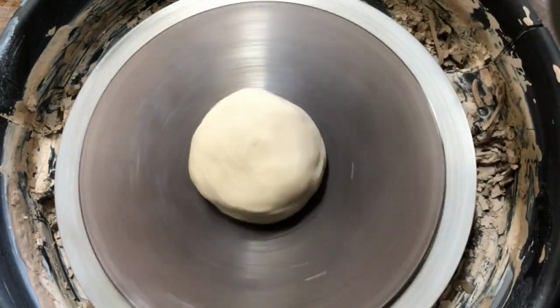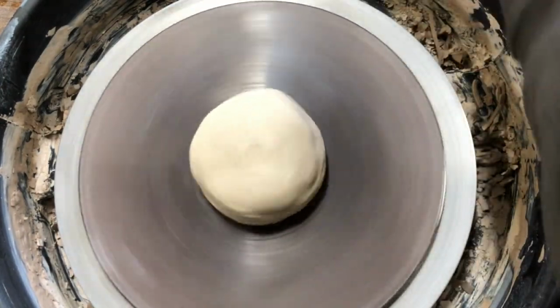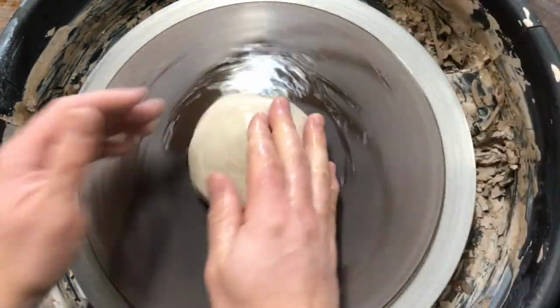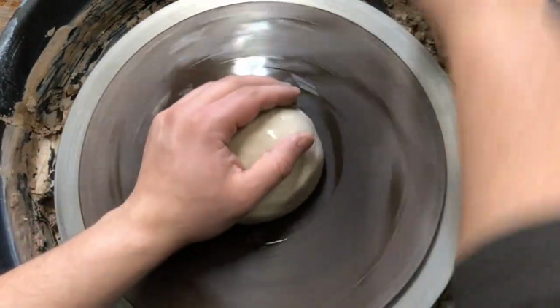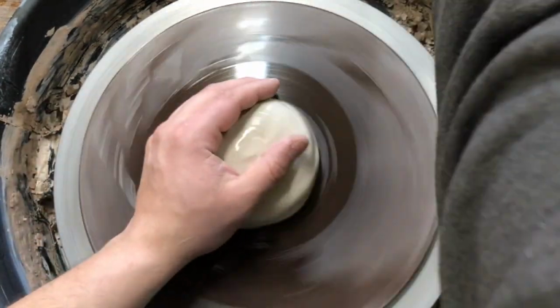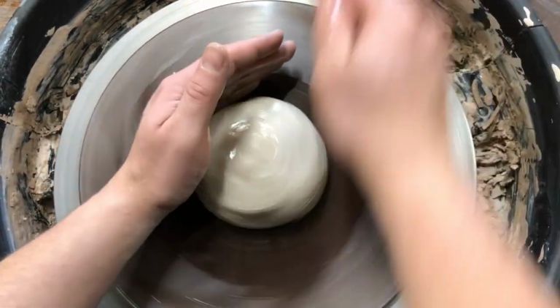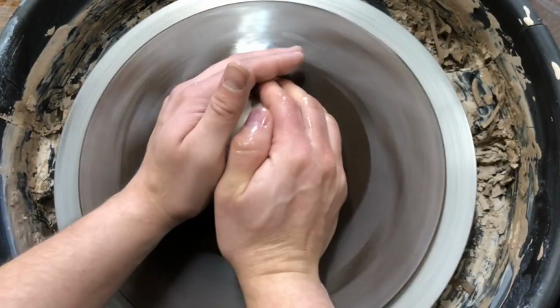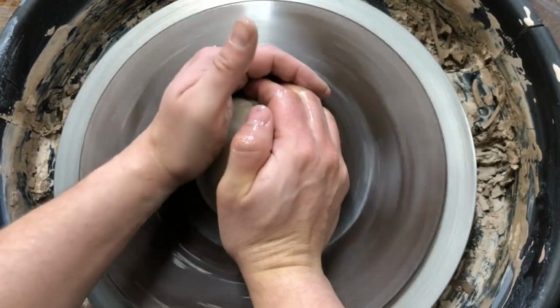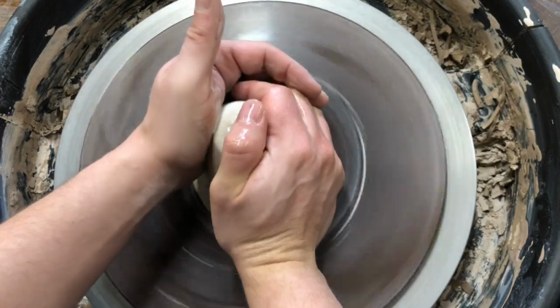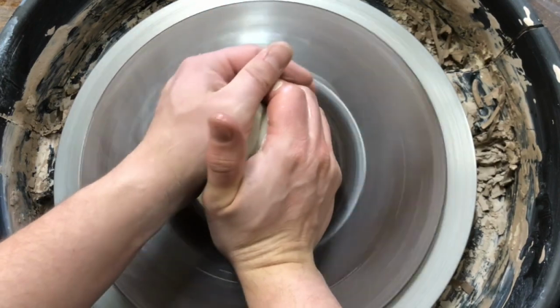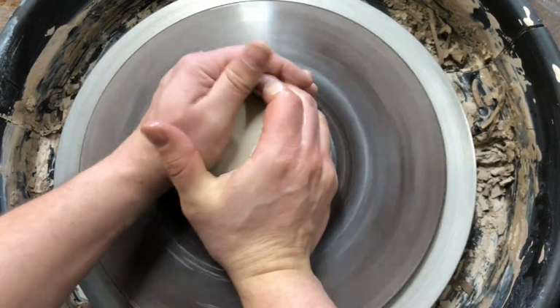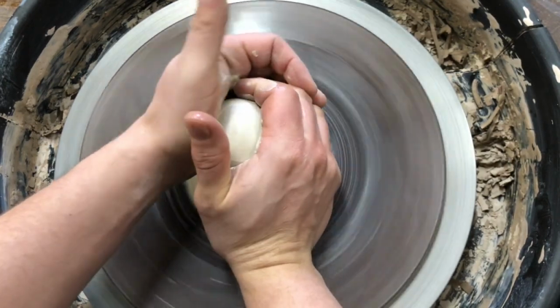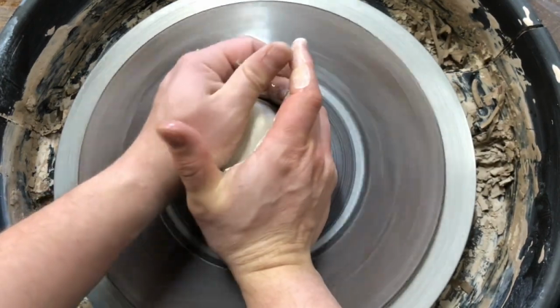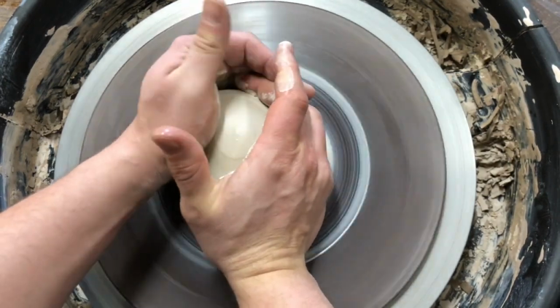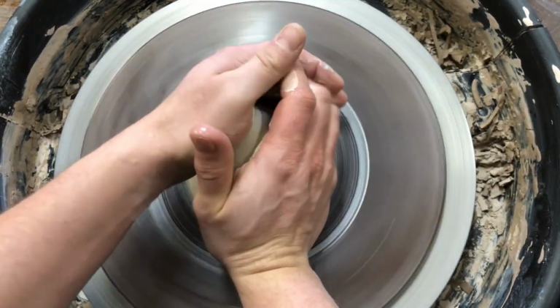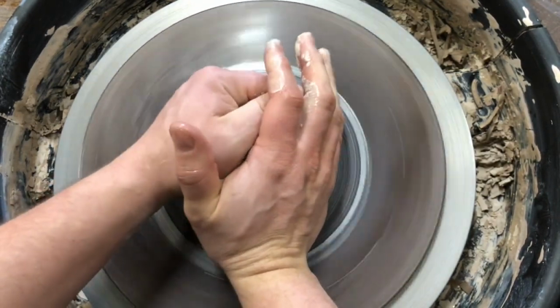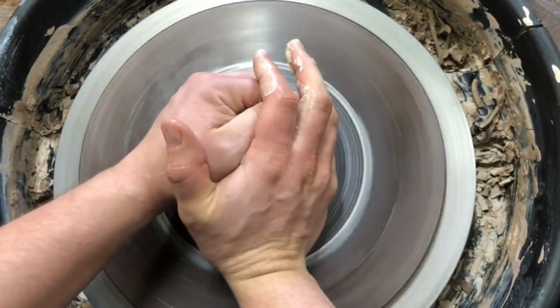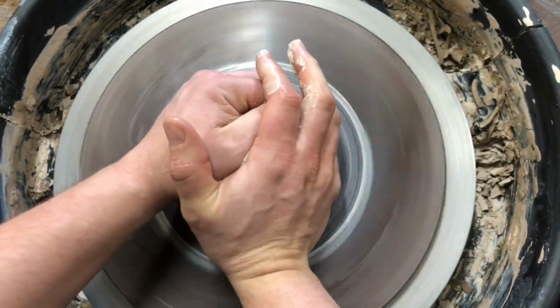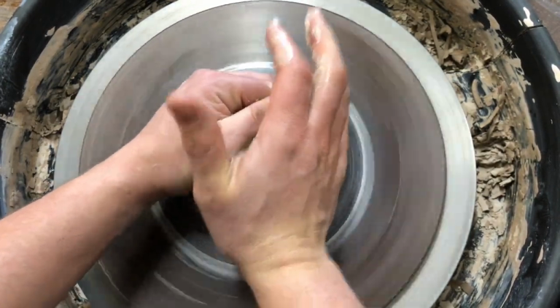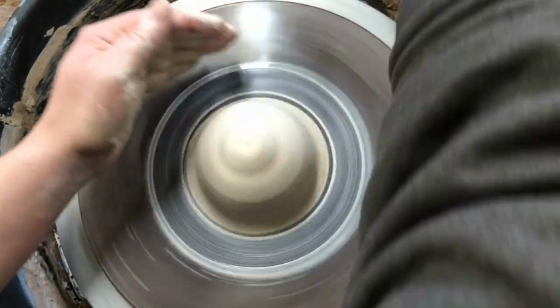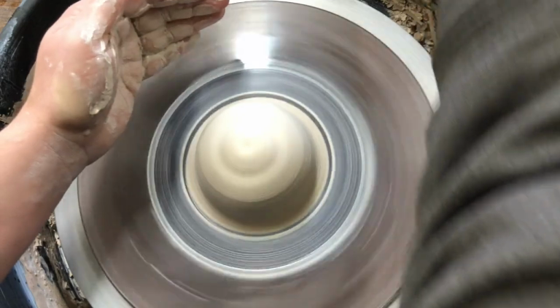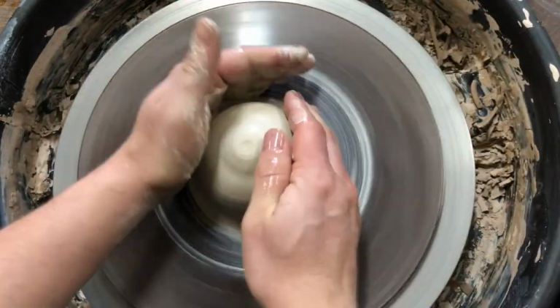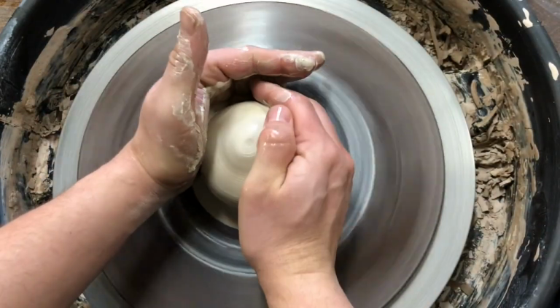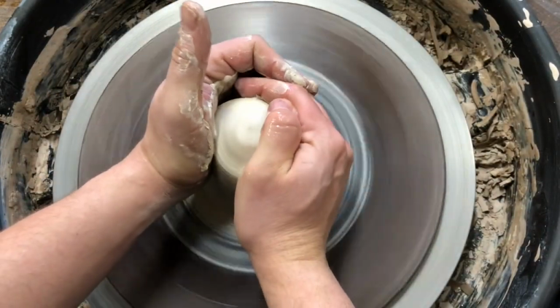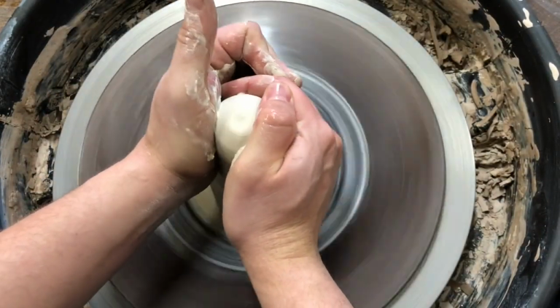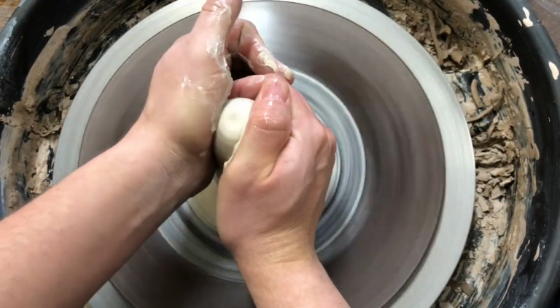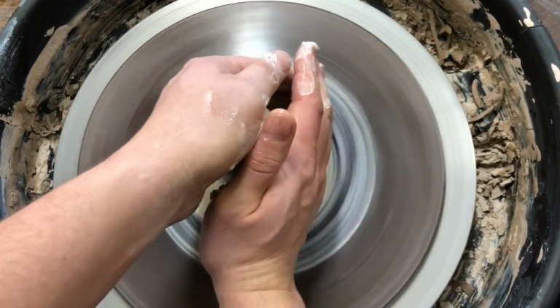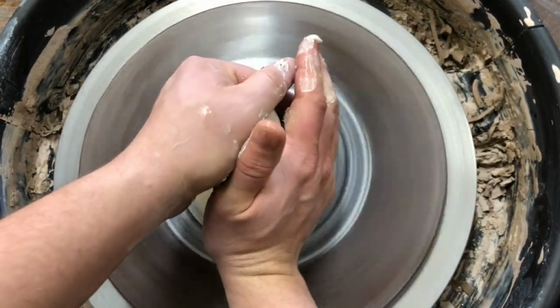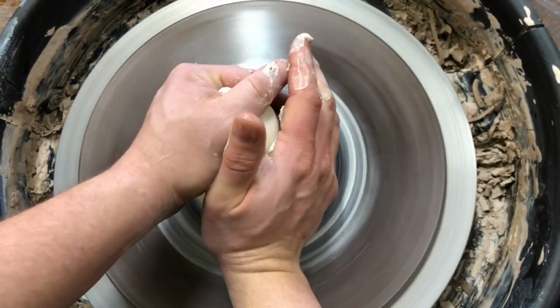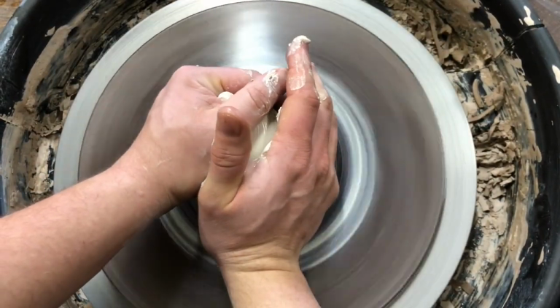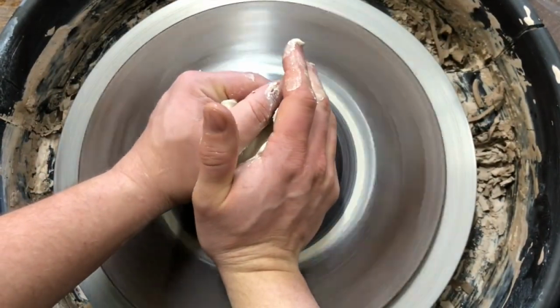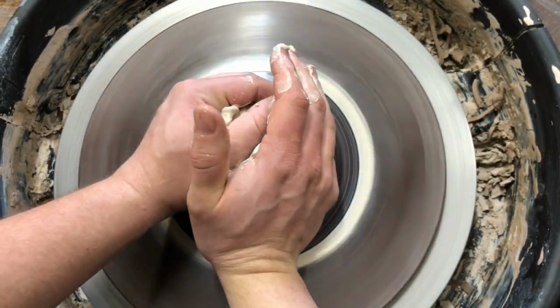All the centering stuff is exactly the same. There is nothing different with centering a bowl than any other pot. The difference comes in with how we end up opening it.